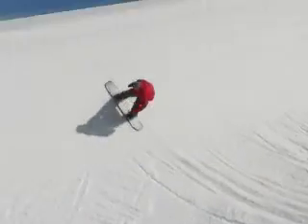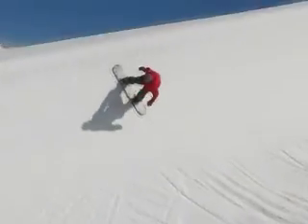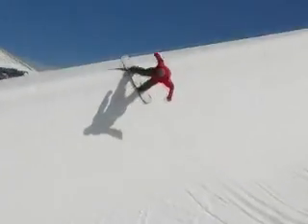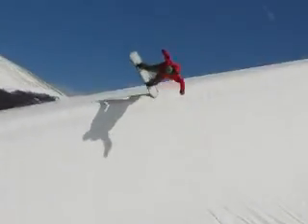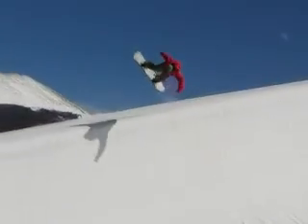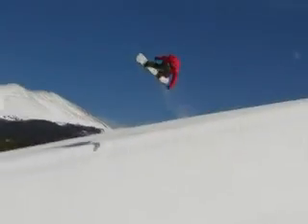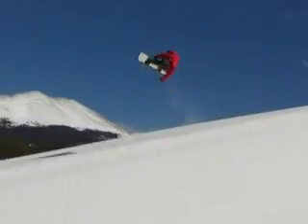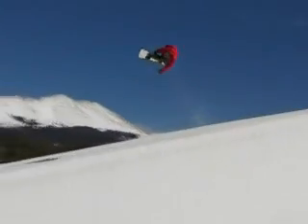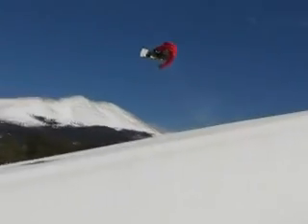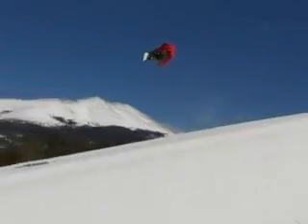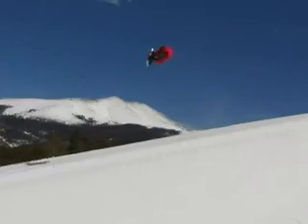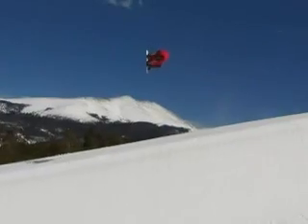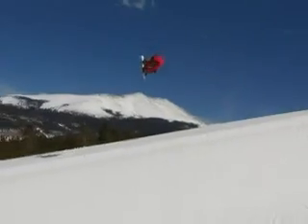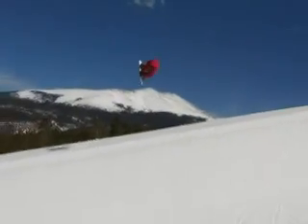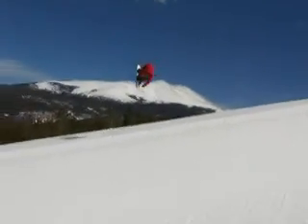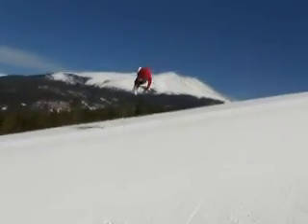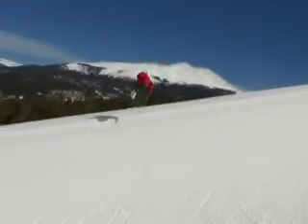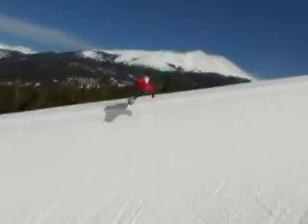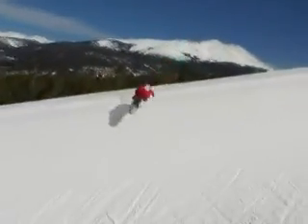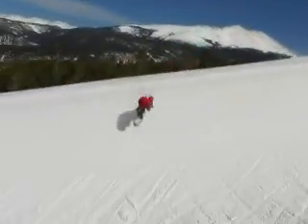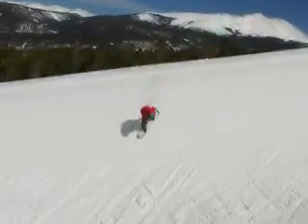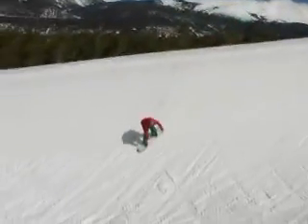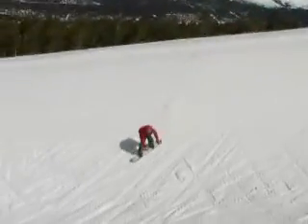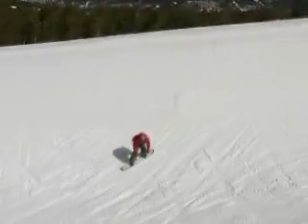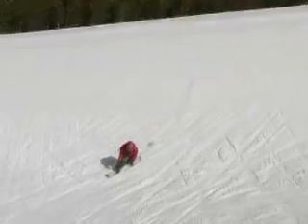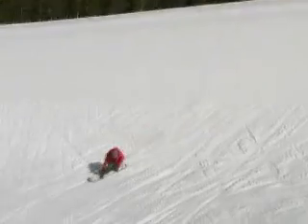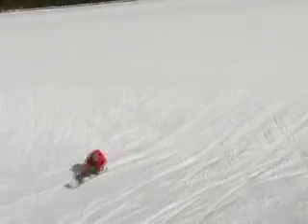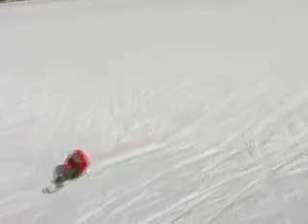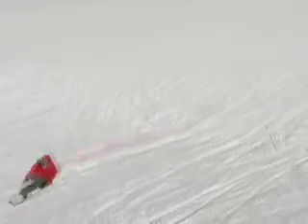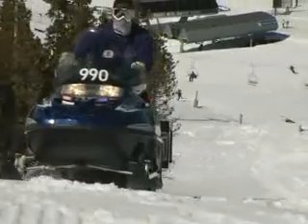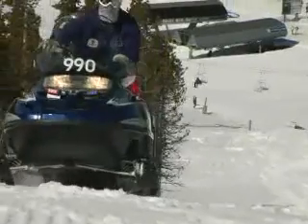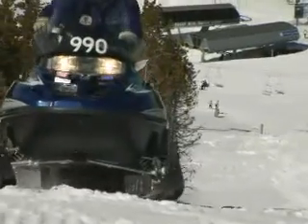Keep your knees bent, pump the wall into the next wall. The next wall you should have enough speed to do the exact same thing but on your toes. Half pipe is all about transferring from heels to toes all the way down.